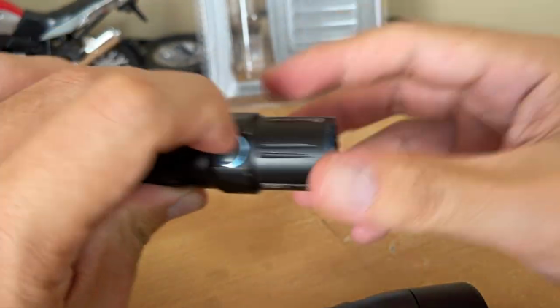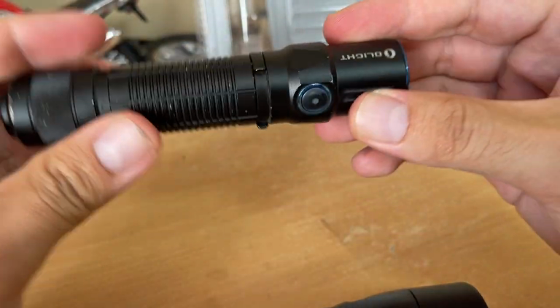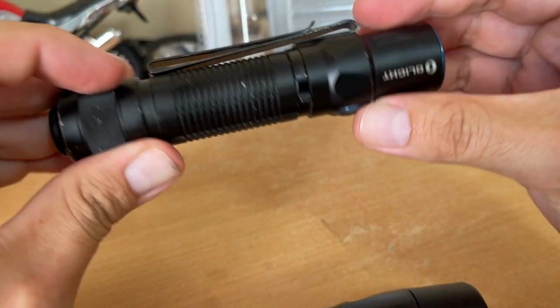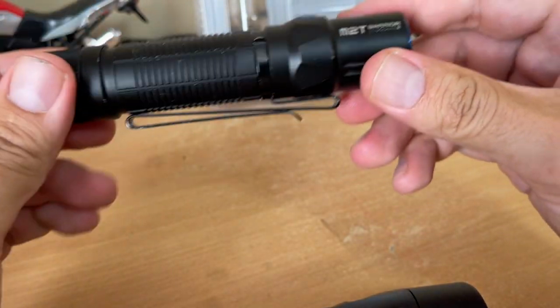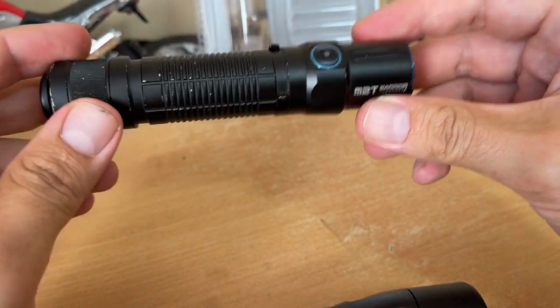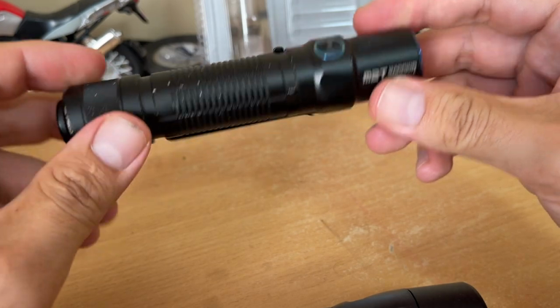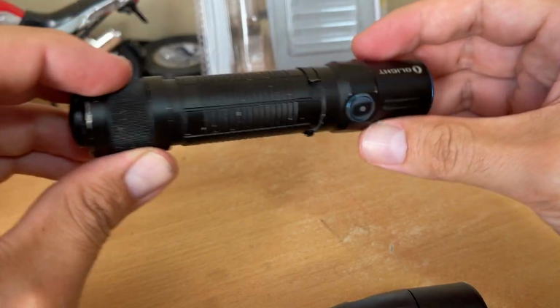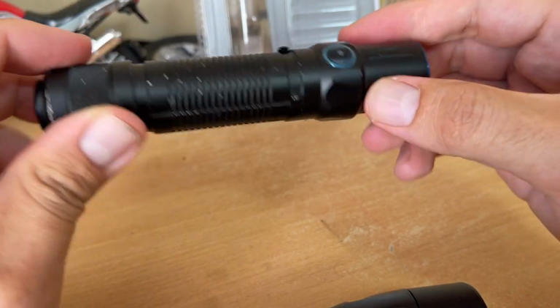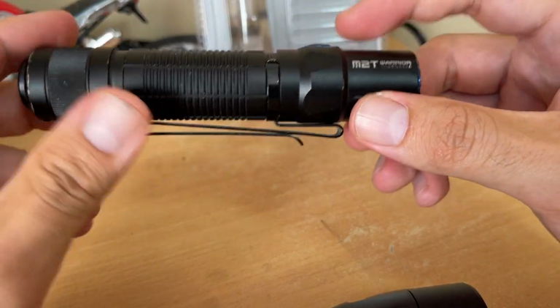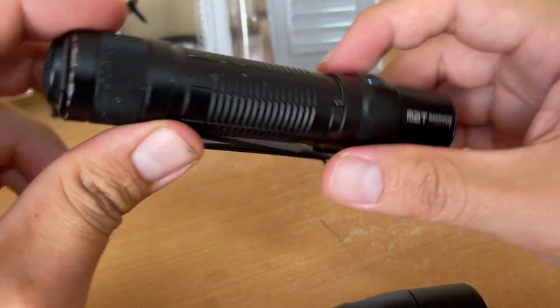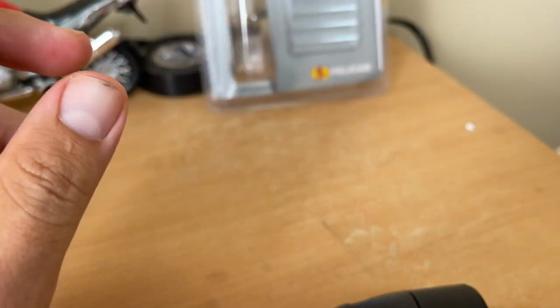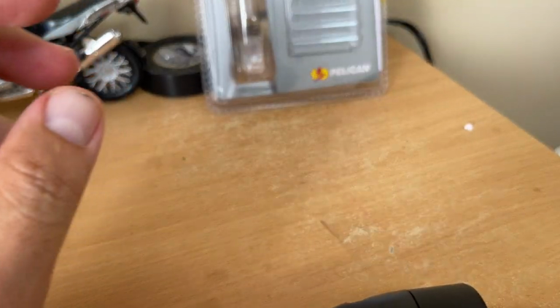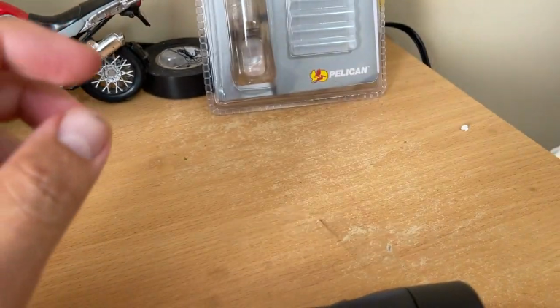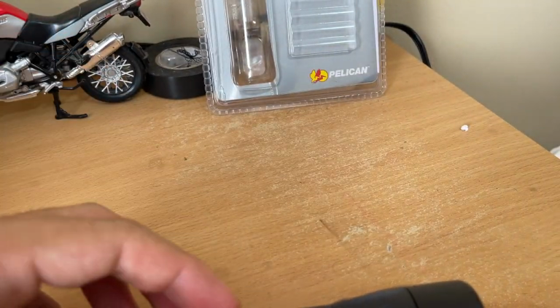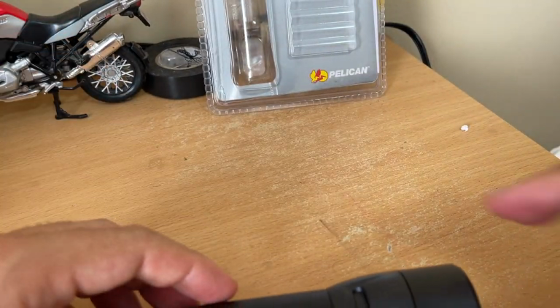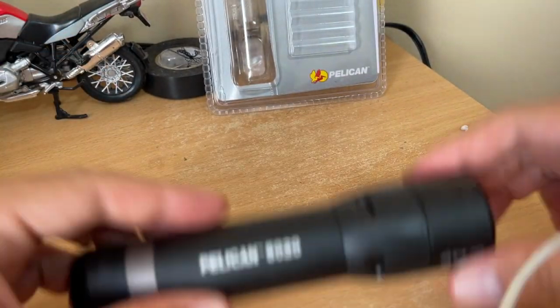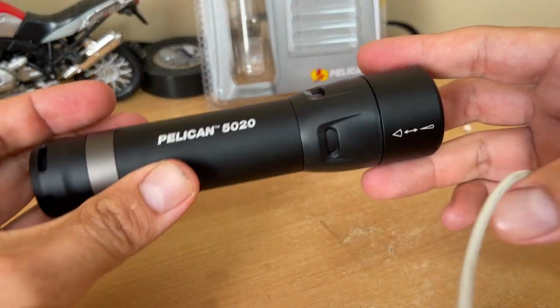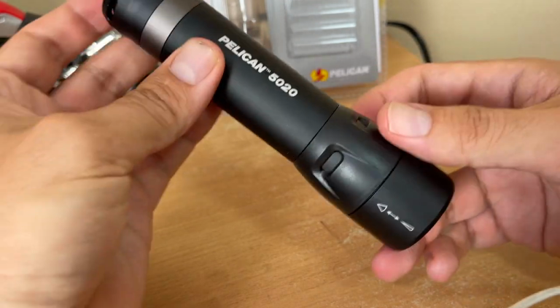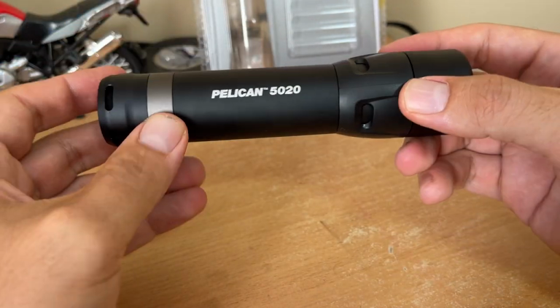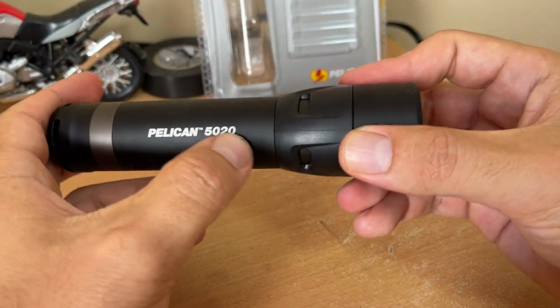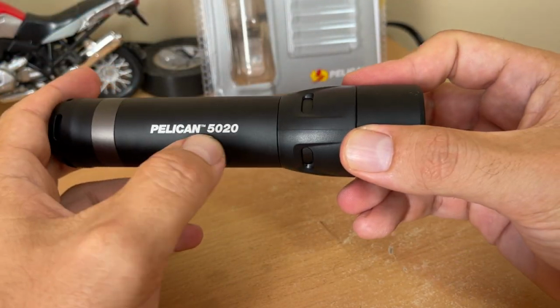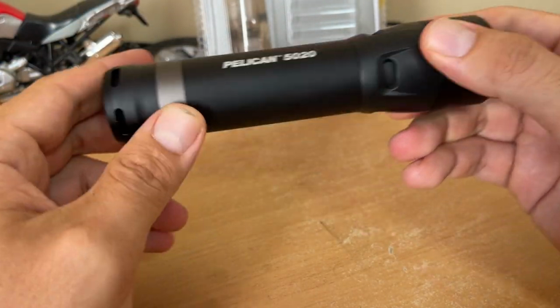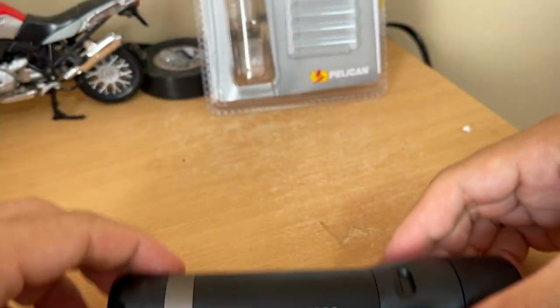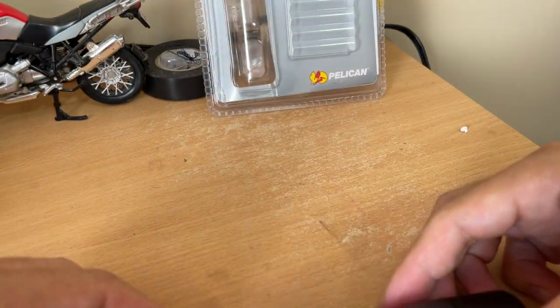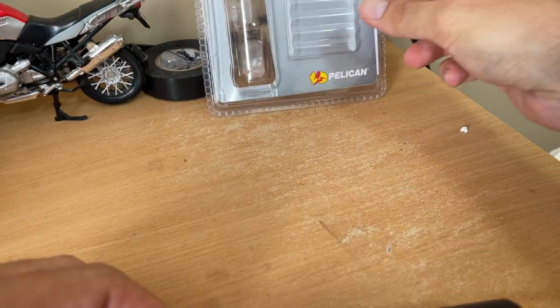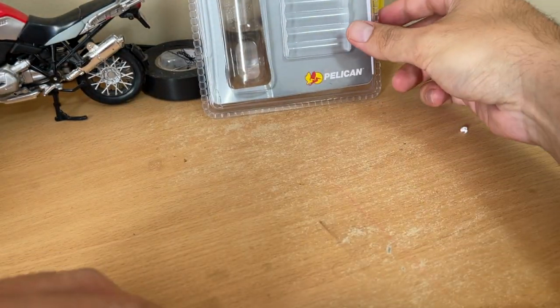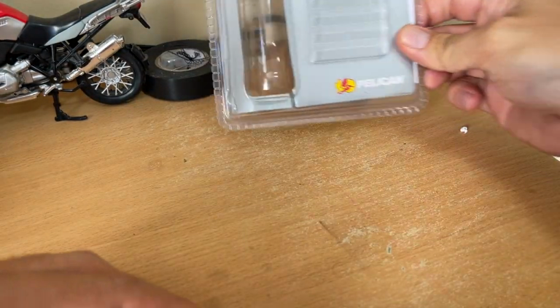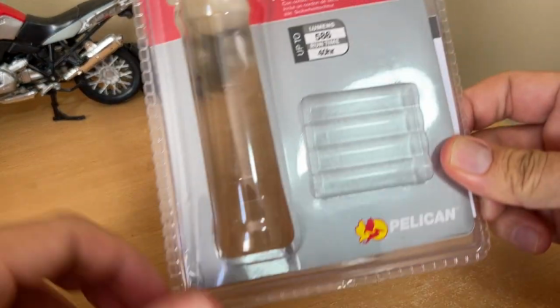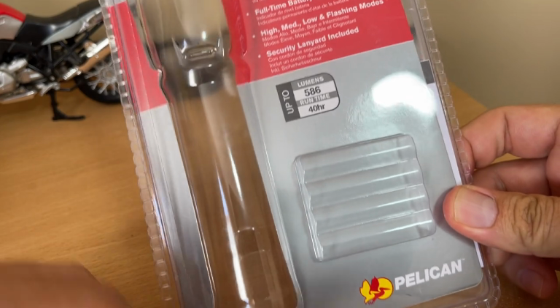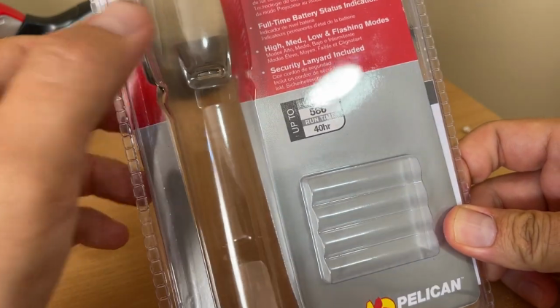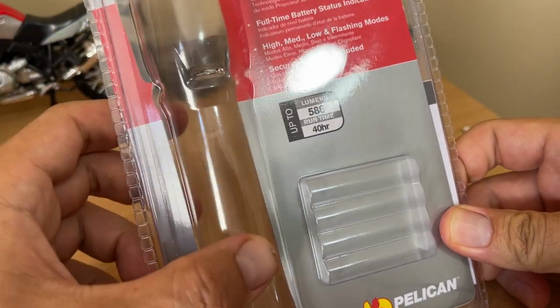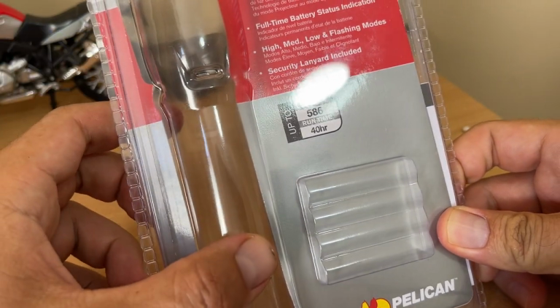I need a reliable flashlight, so I went ahead and looked it up and bought the Pelican 5020. This is the package it comes with — it's just a blister package.